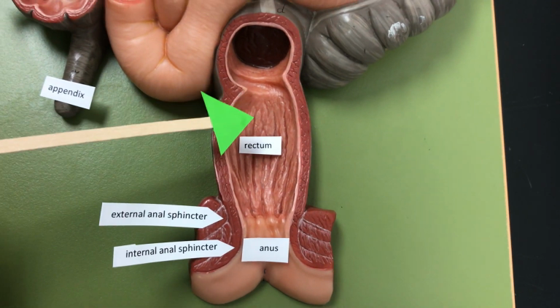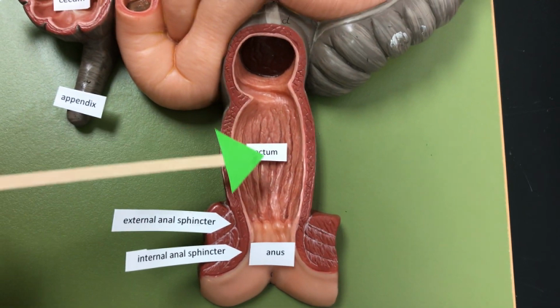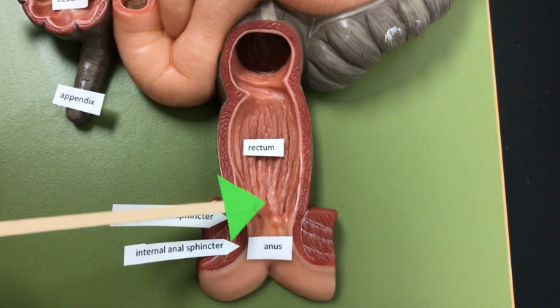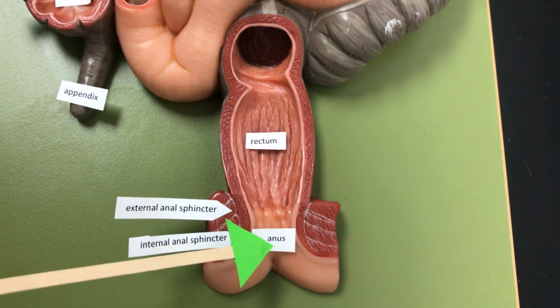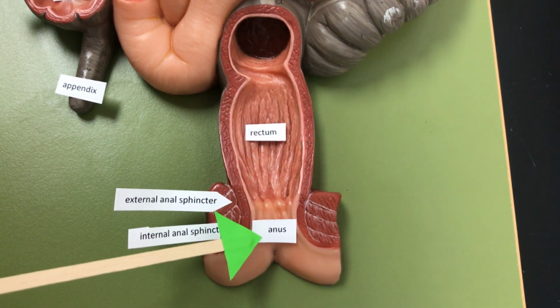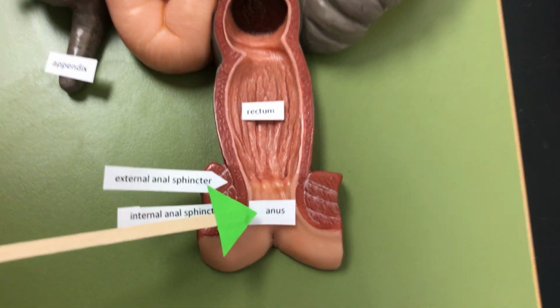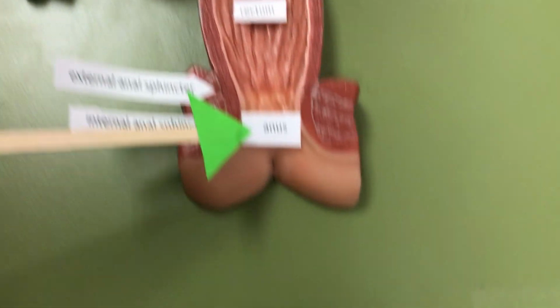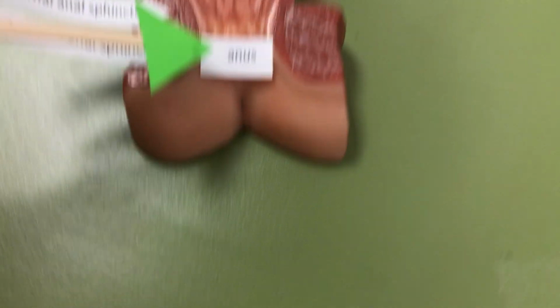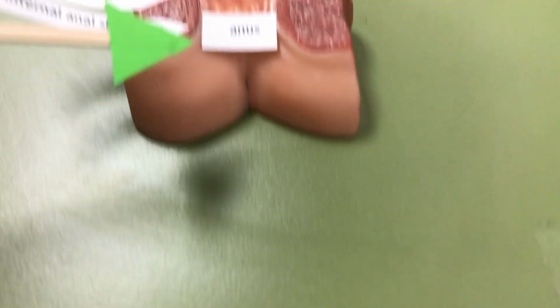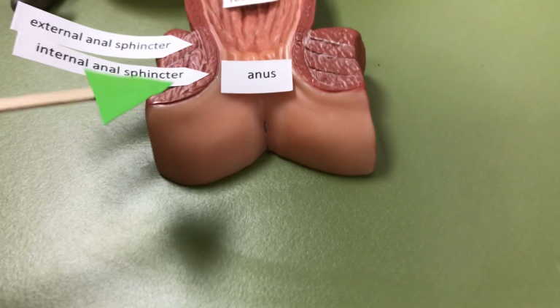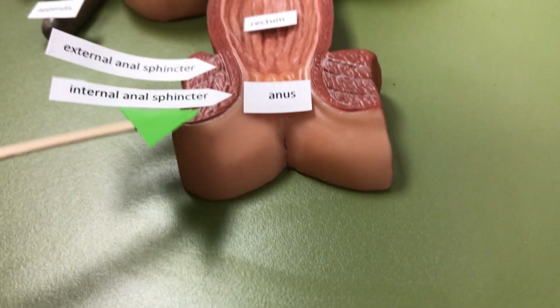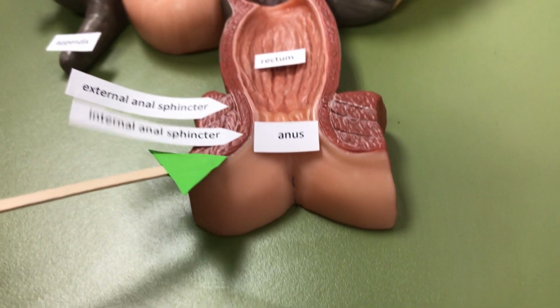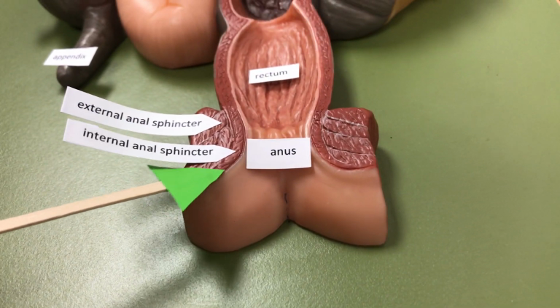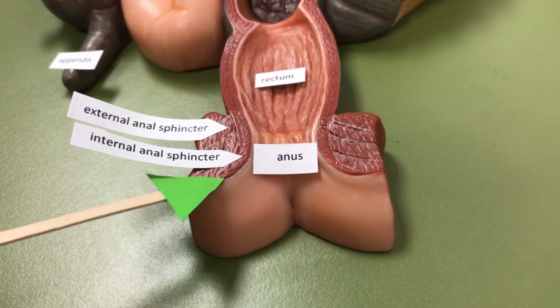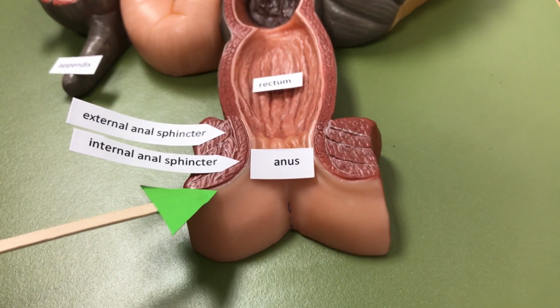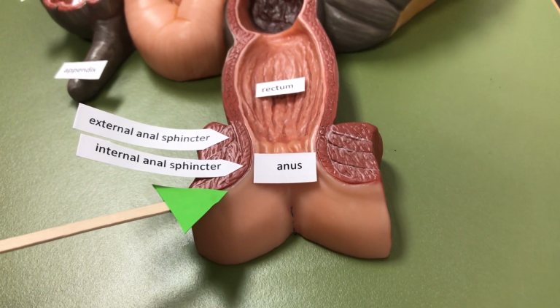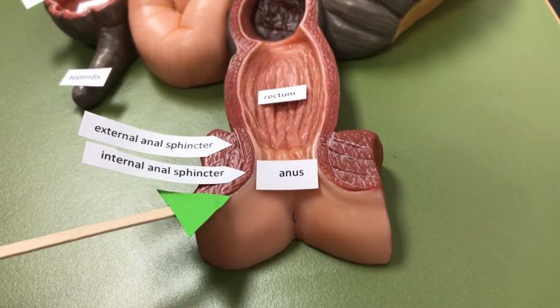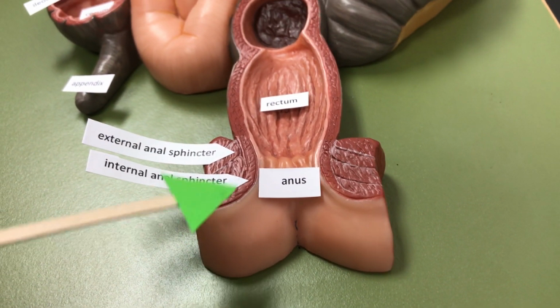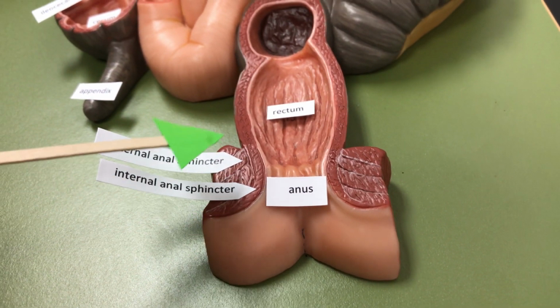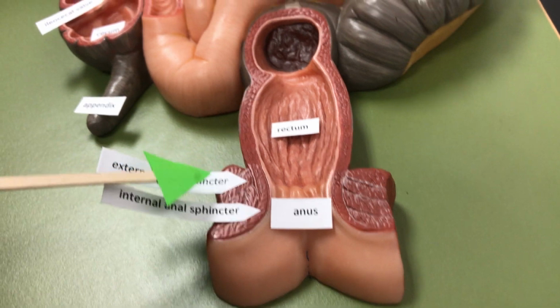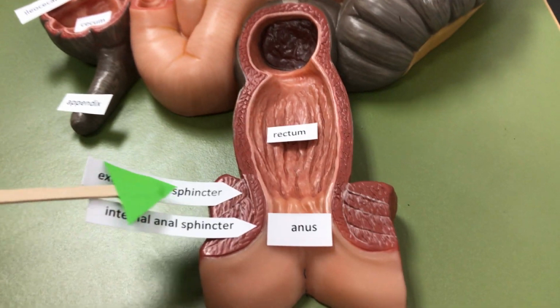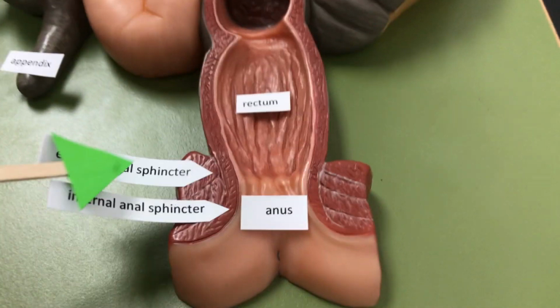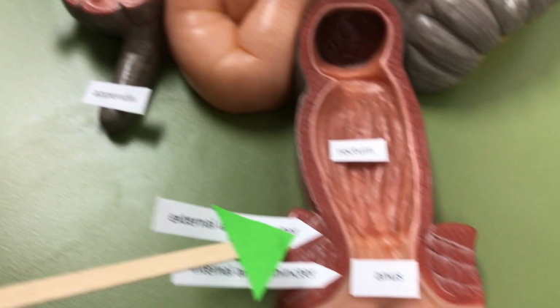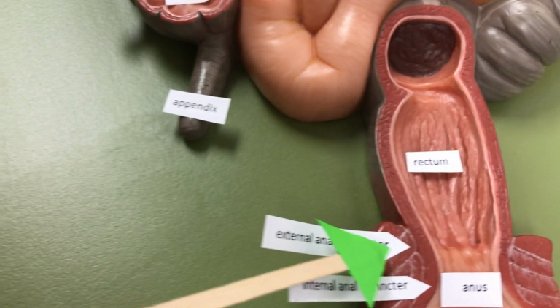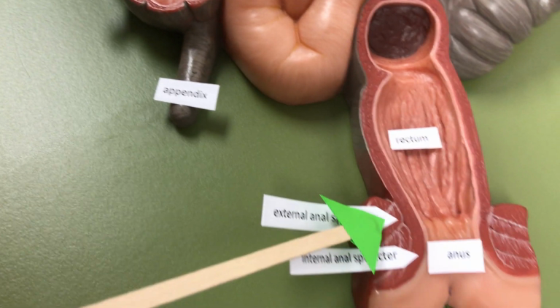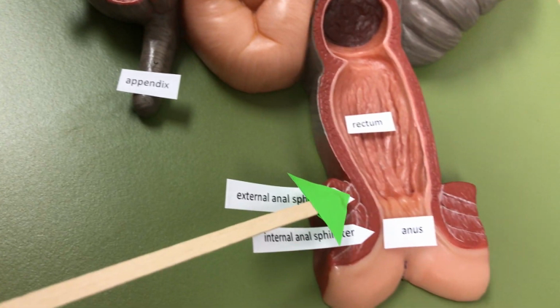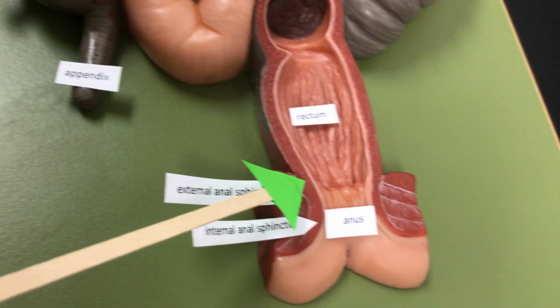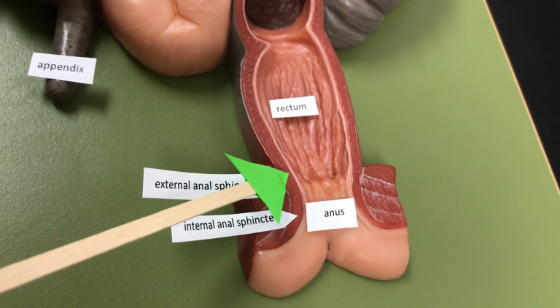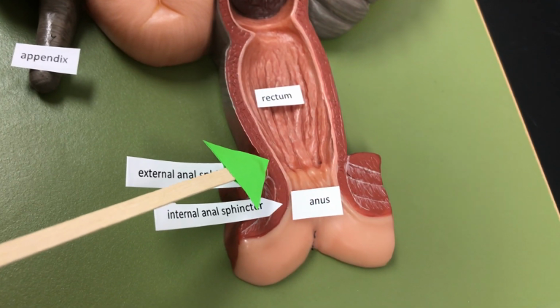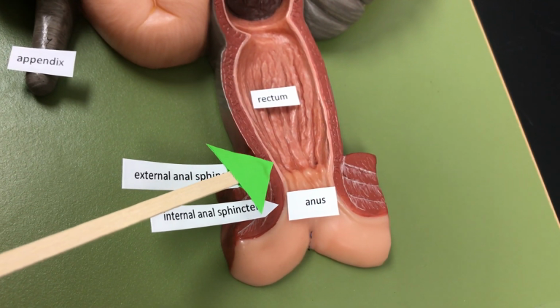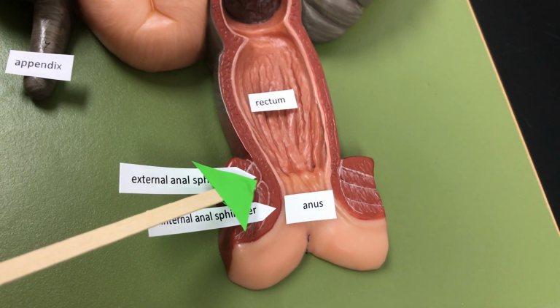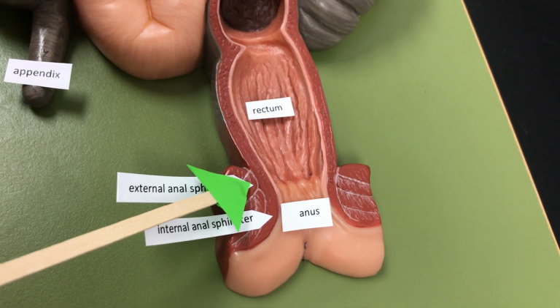The rectum is going to end at the anus. We have an internal anal sphincter that is involuntary and we have an external anal sphincter that is voluntary, and these are going to help with the defecation reflex.